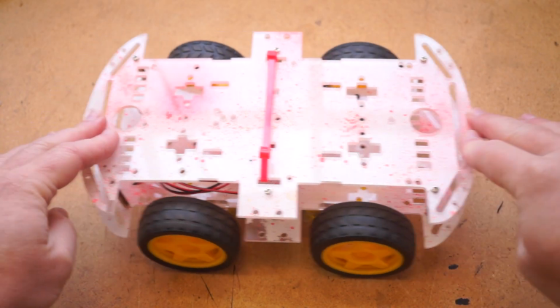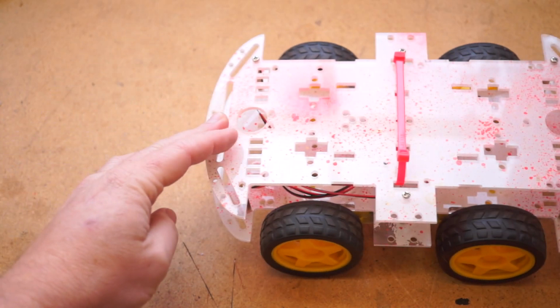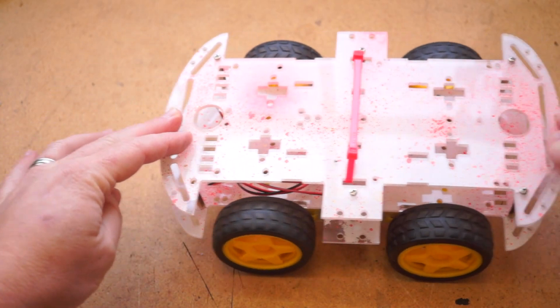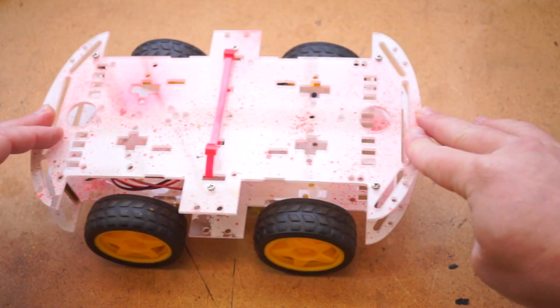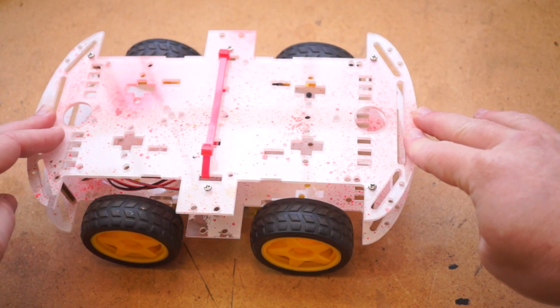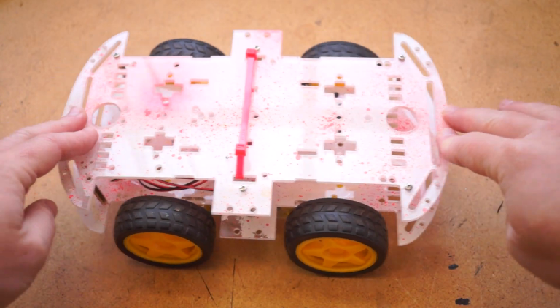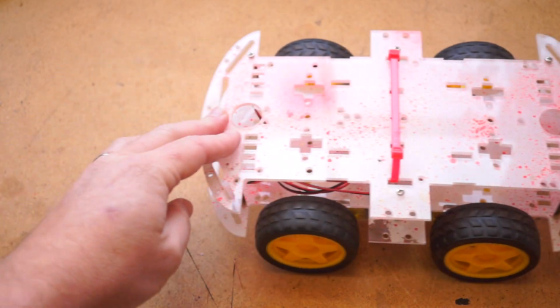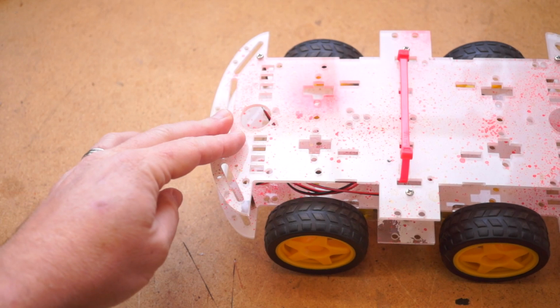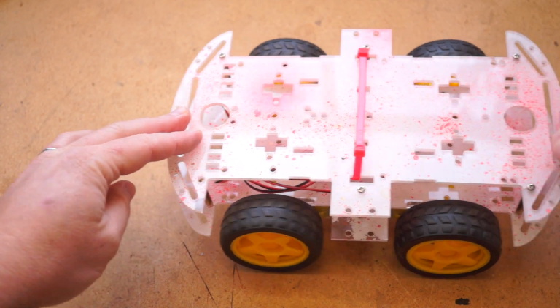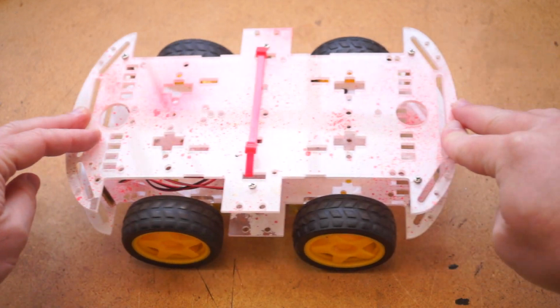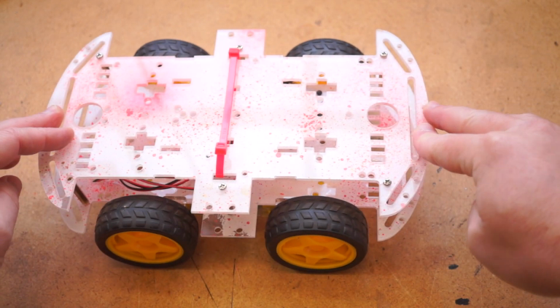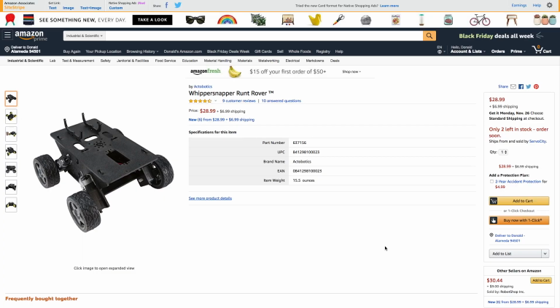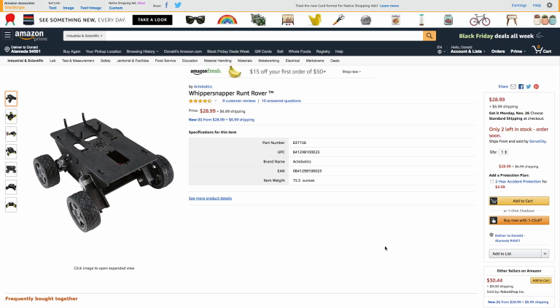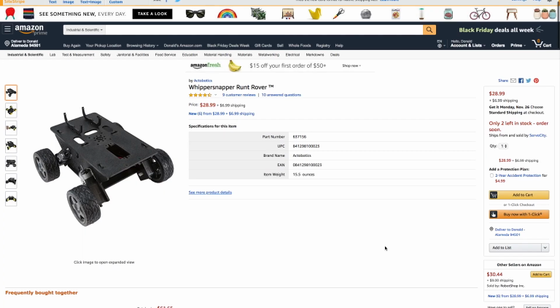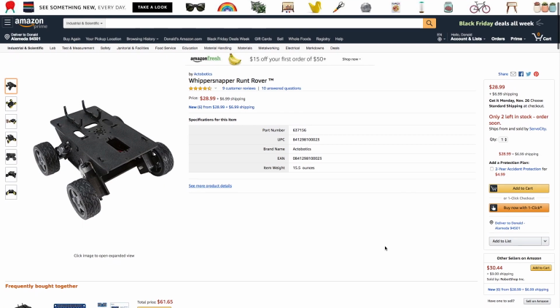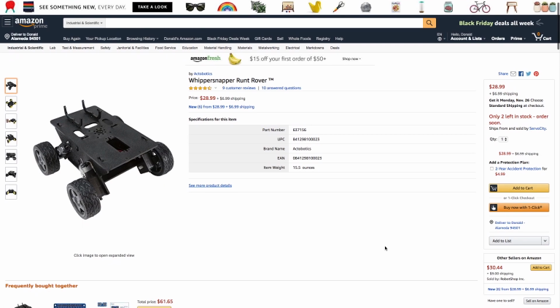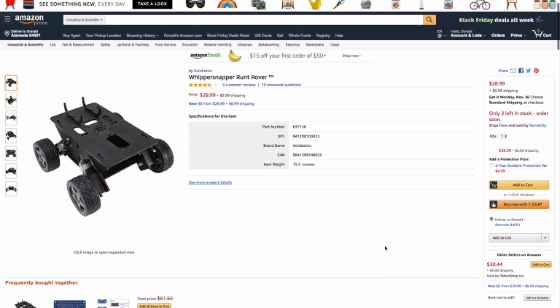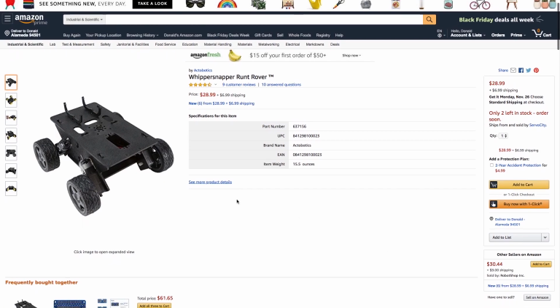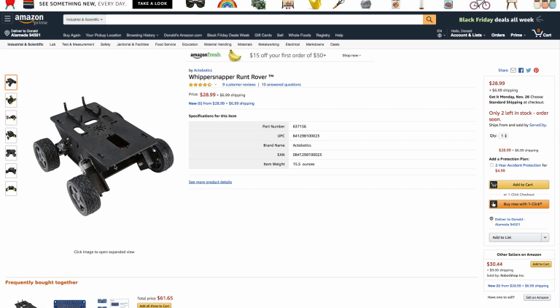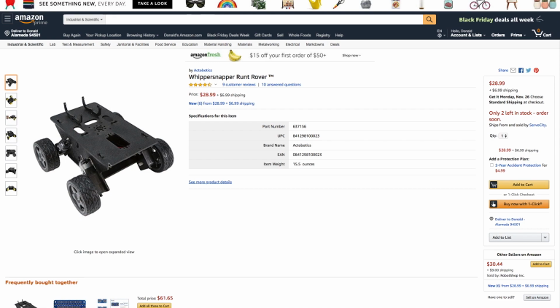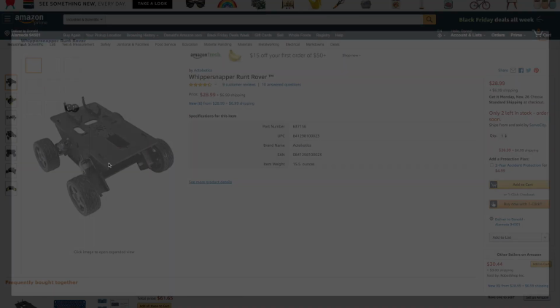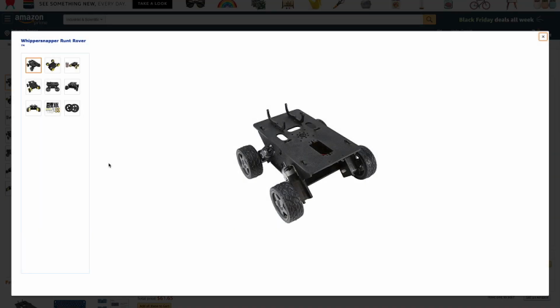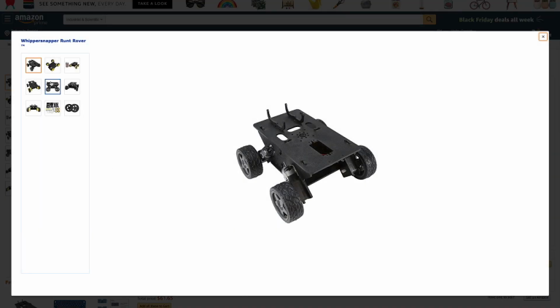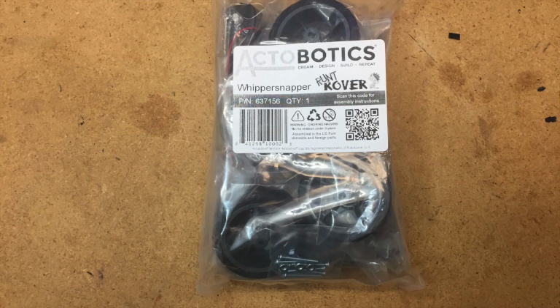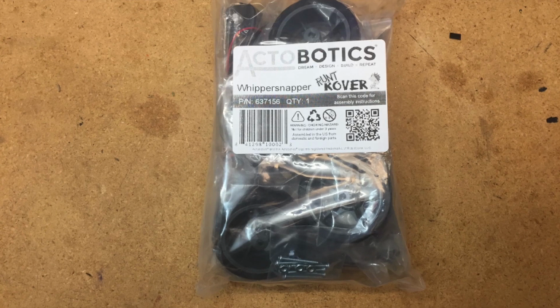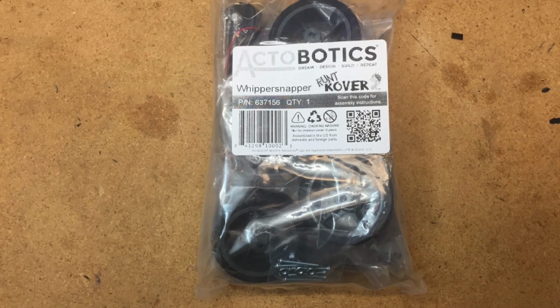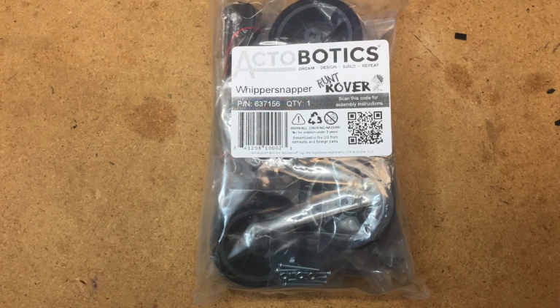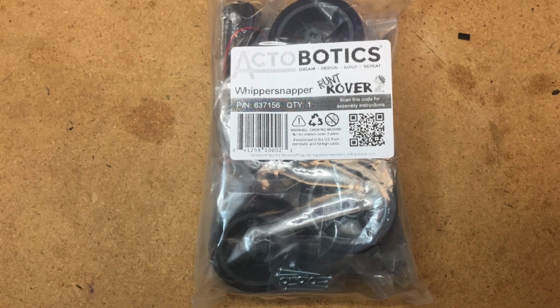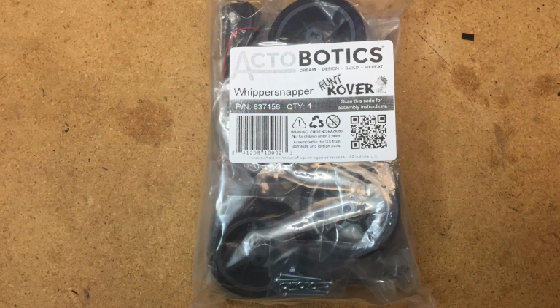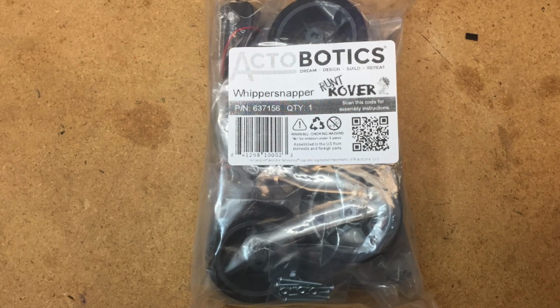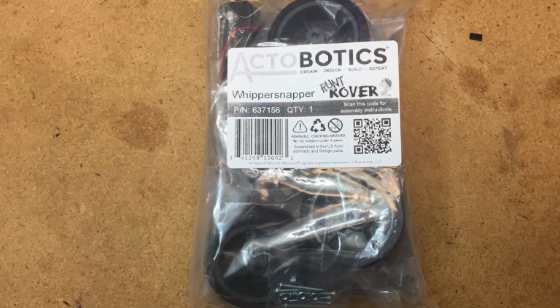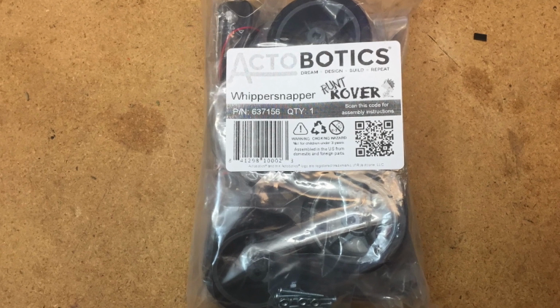Alright, so after that I liked the idea of bringing my own components, but I wanted a design that wasn't so flimsy. So I was really happy to find the Runt Rover line from Actobotics. There are a few of these designs to choose from — I got the Whippersnapper model for around $30.